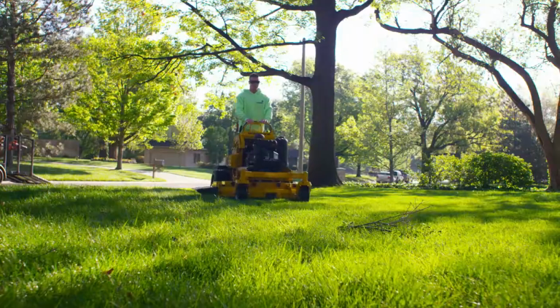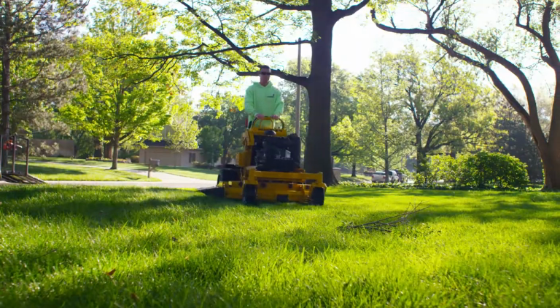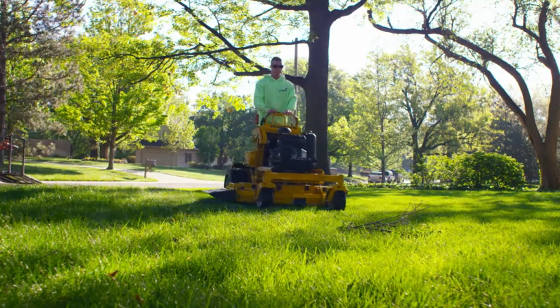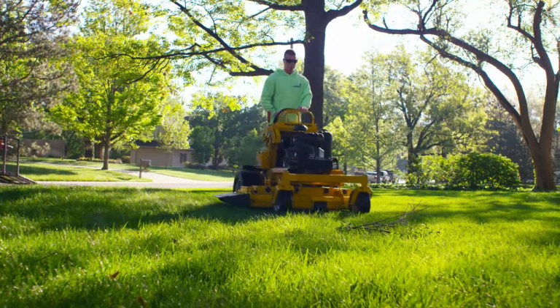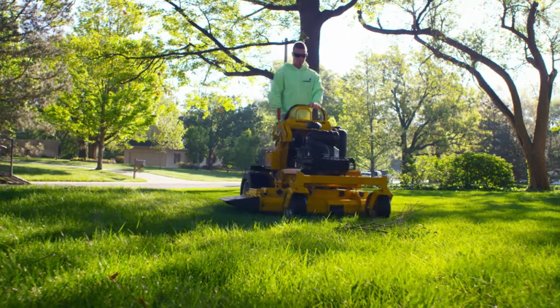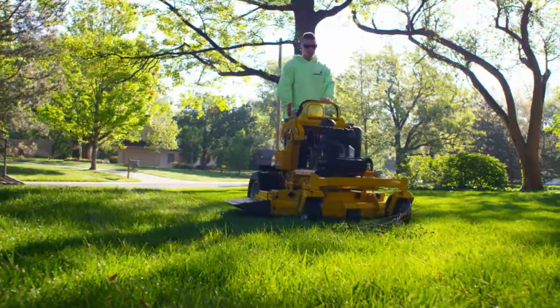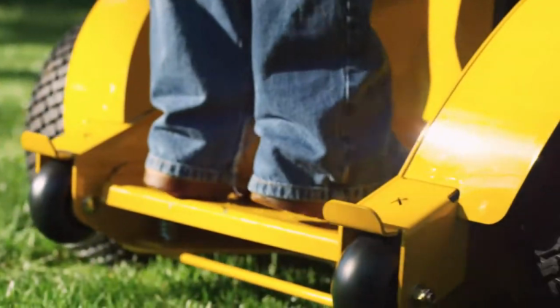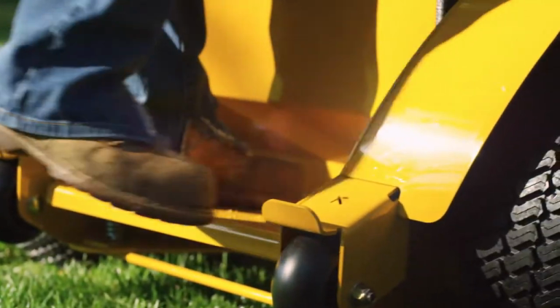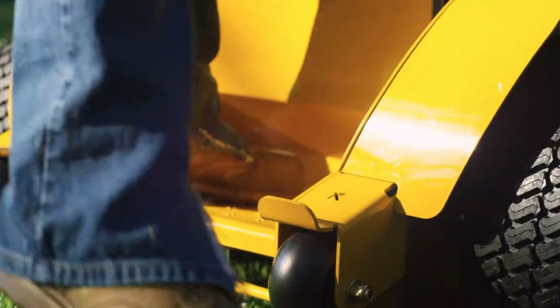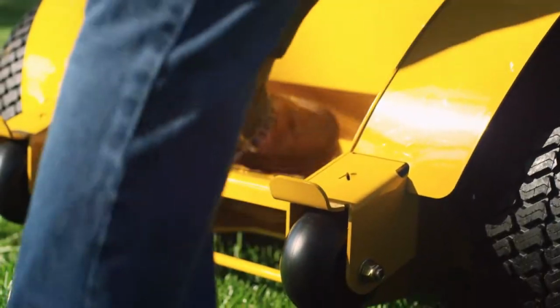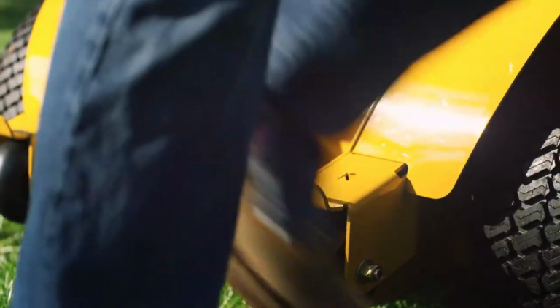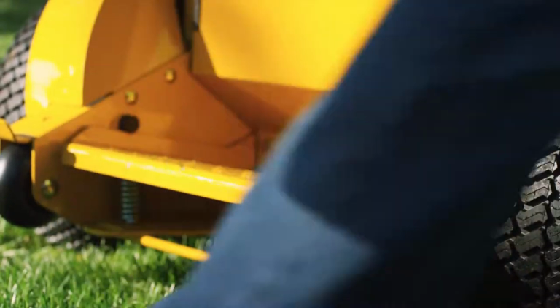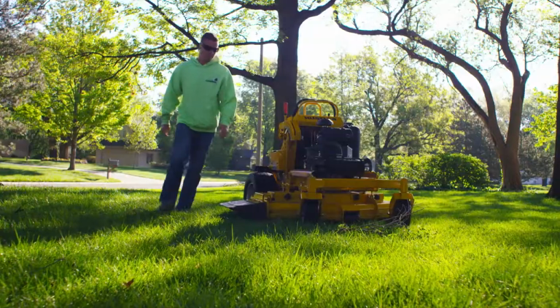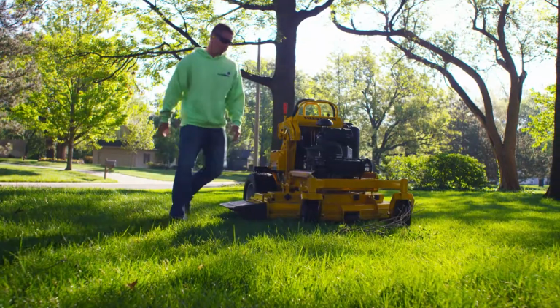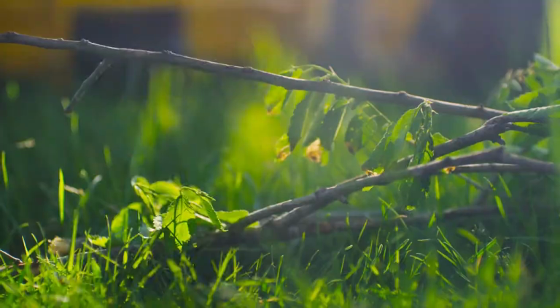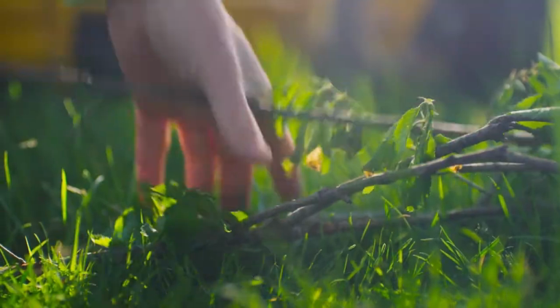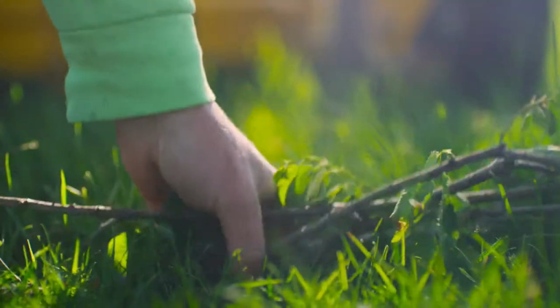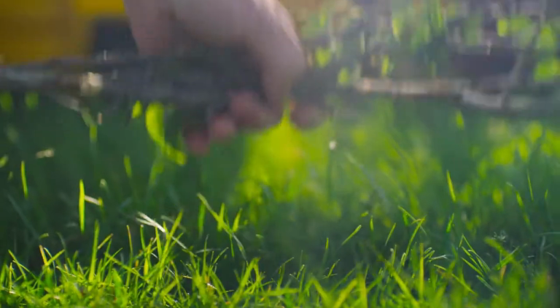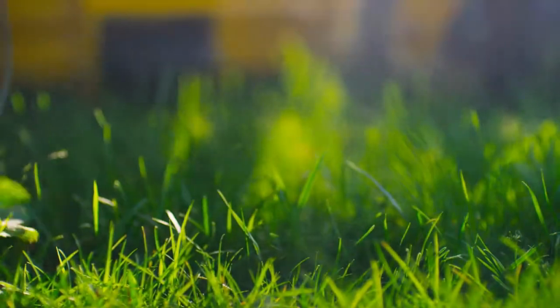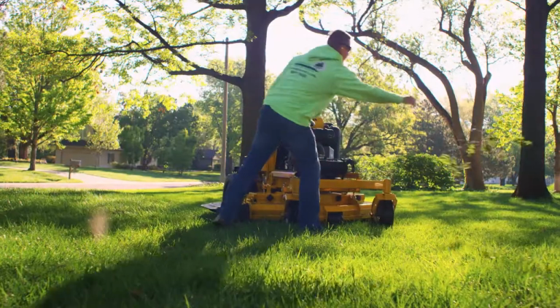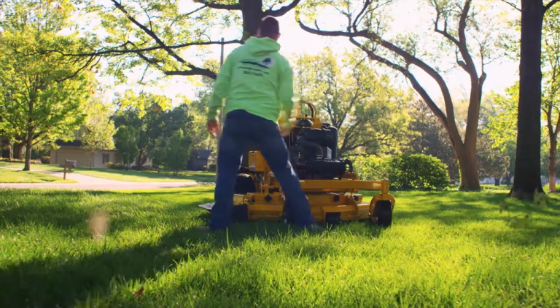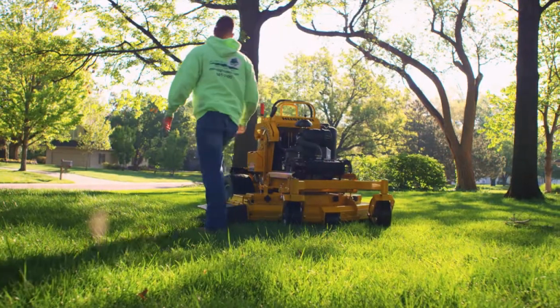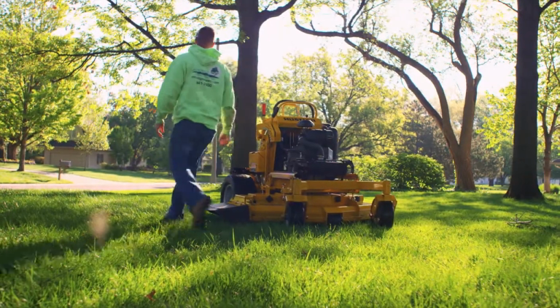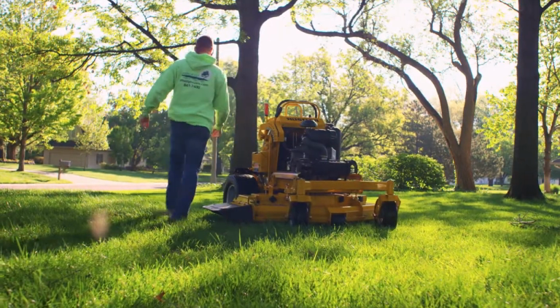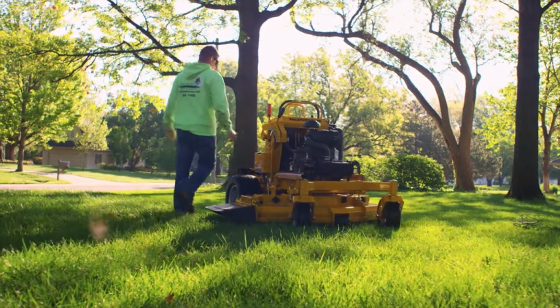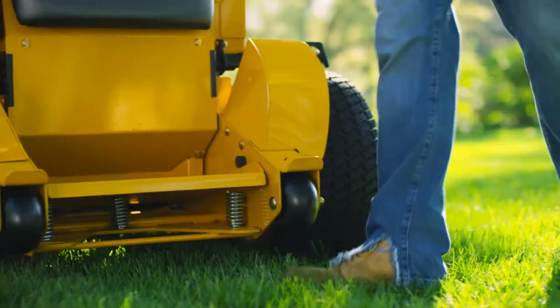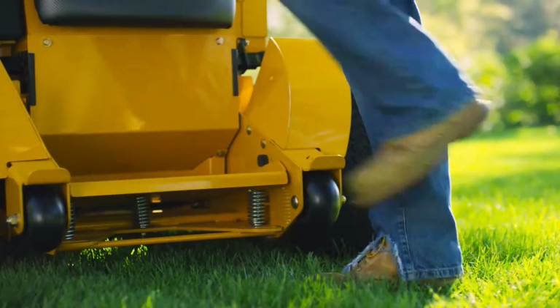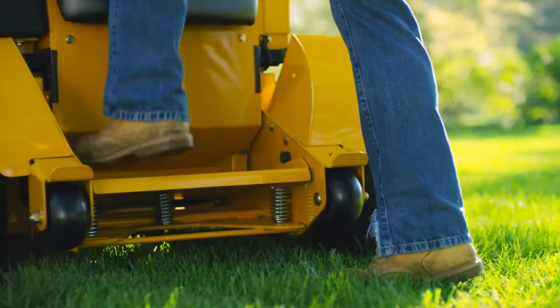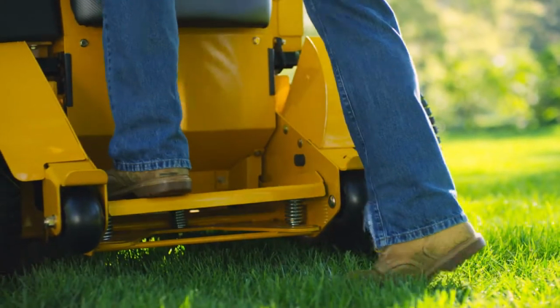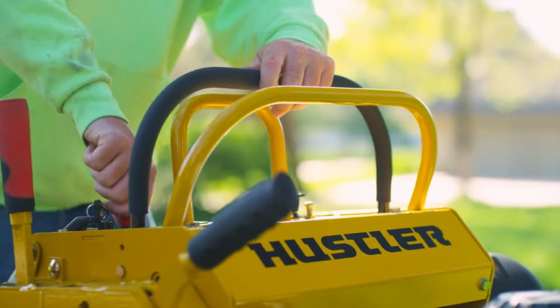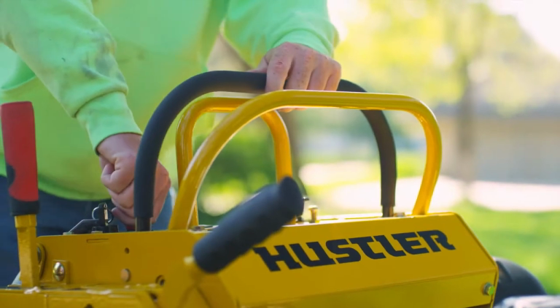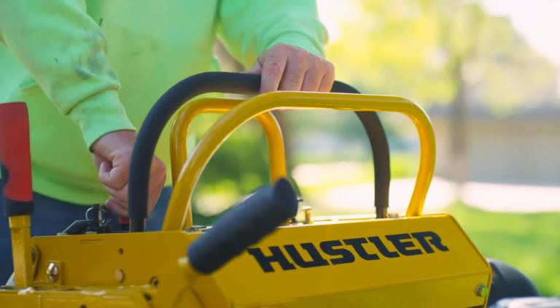The quick start and stop ability of the Super S increases productivity. If you need to move an object while mowing, simply disengage the blades, step off, move the object, step back on and re-engage the blades, and you're back to mowing.